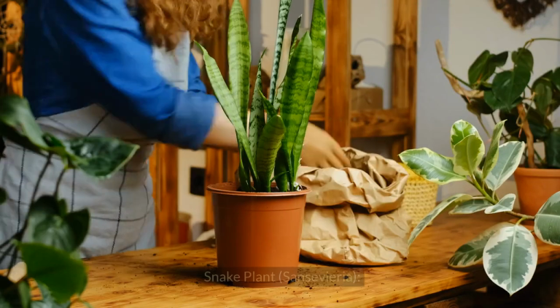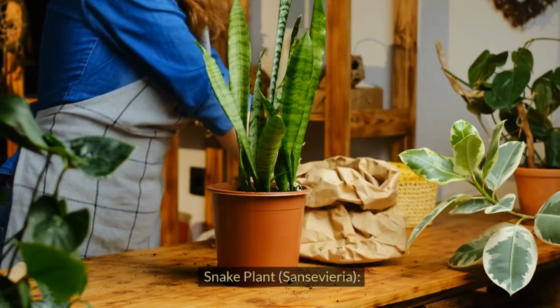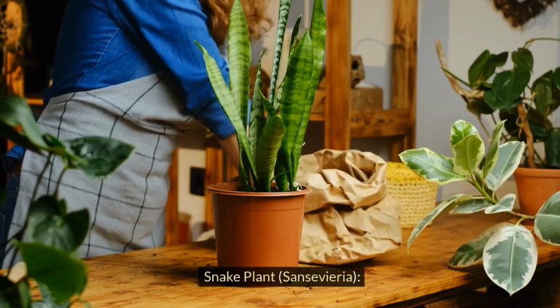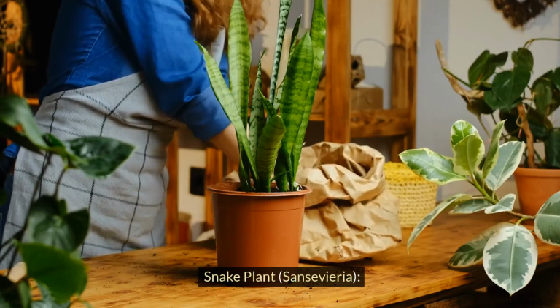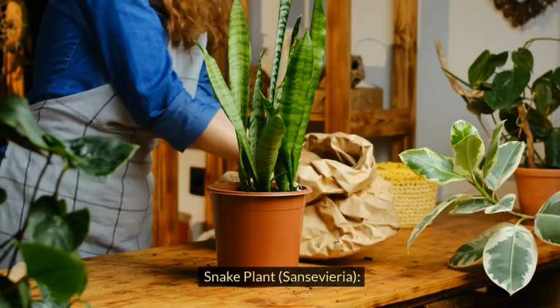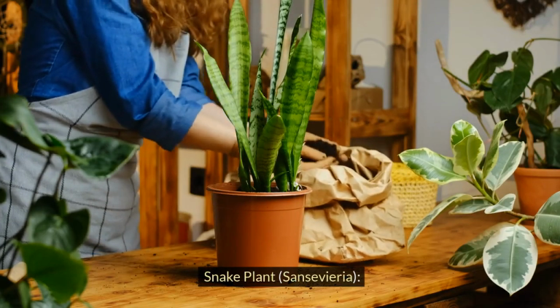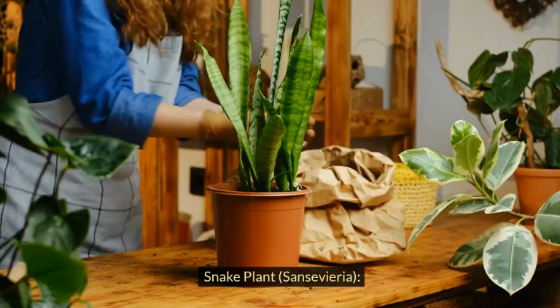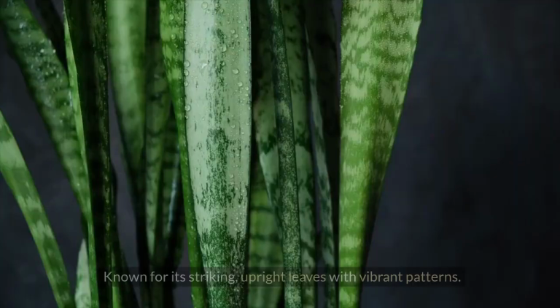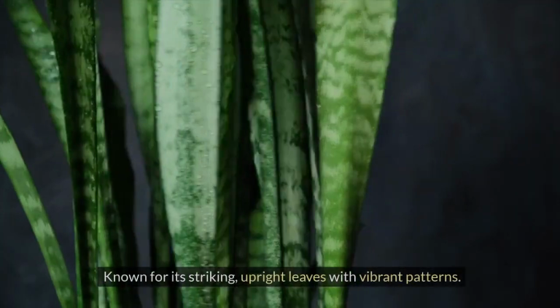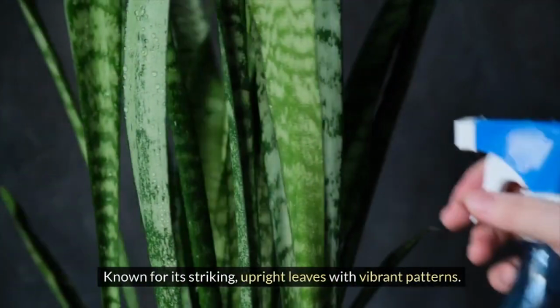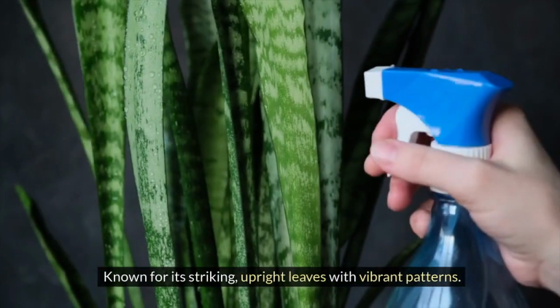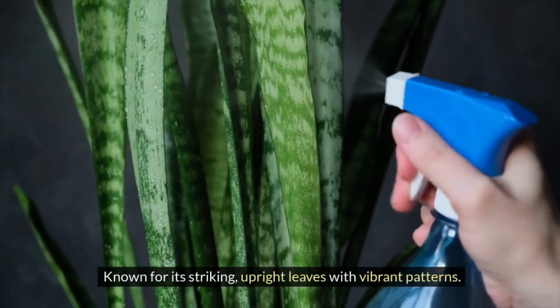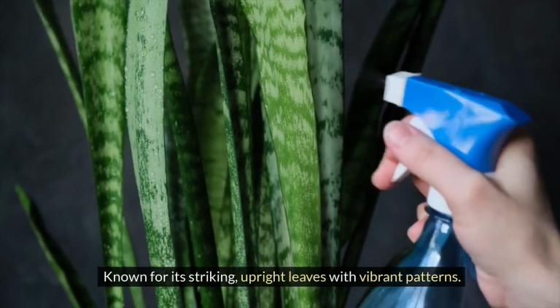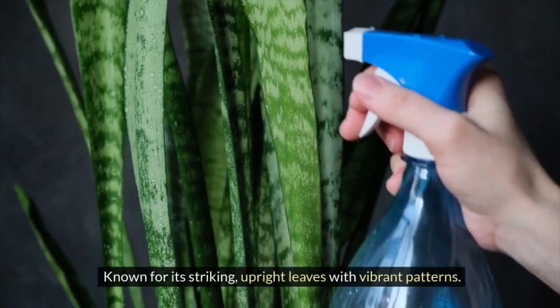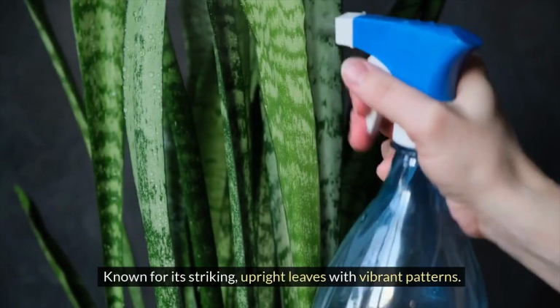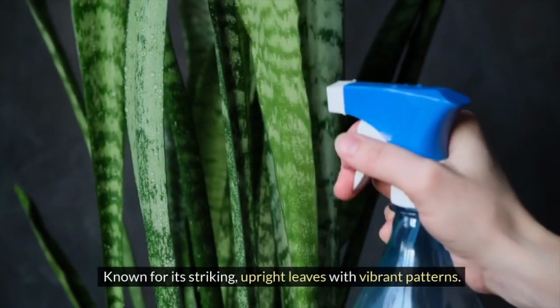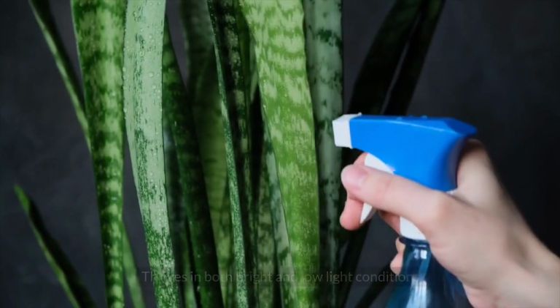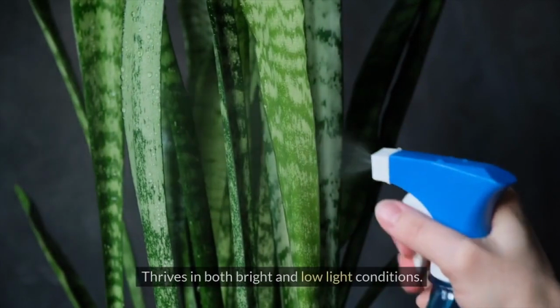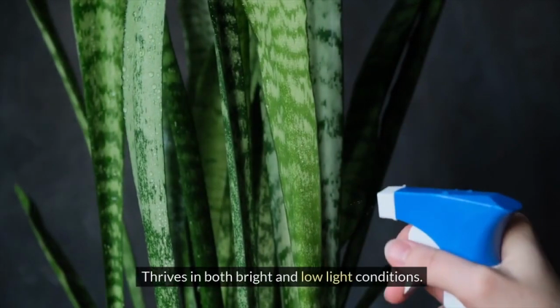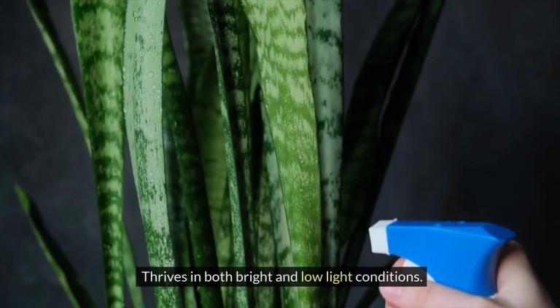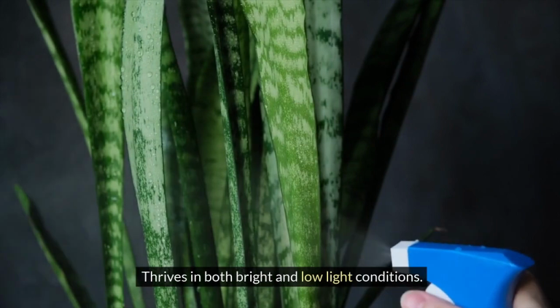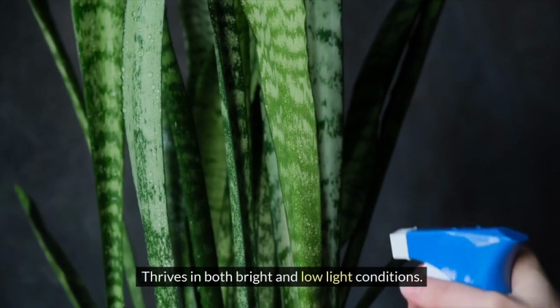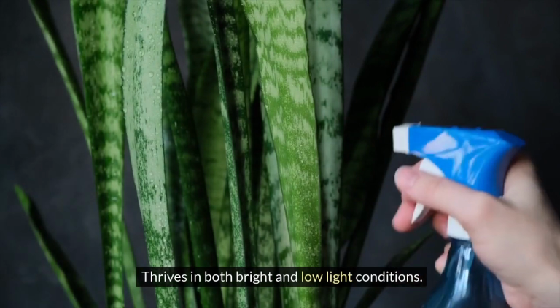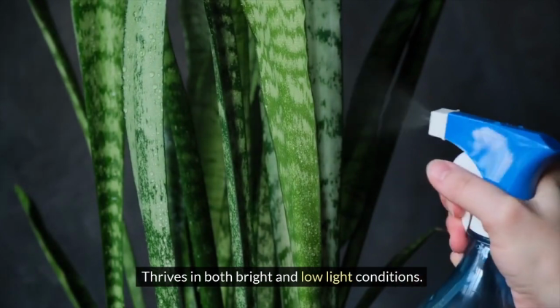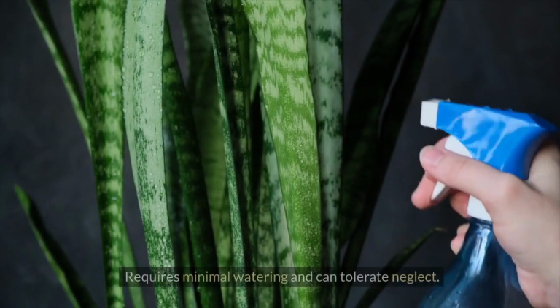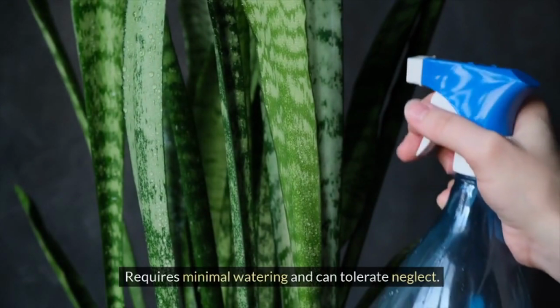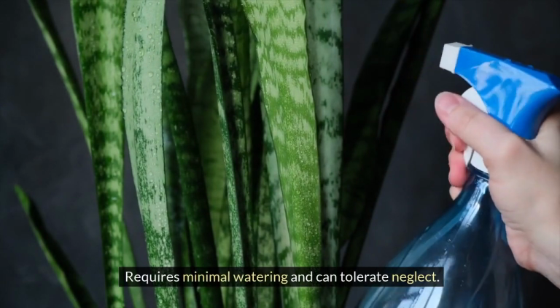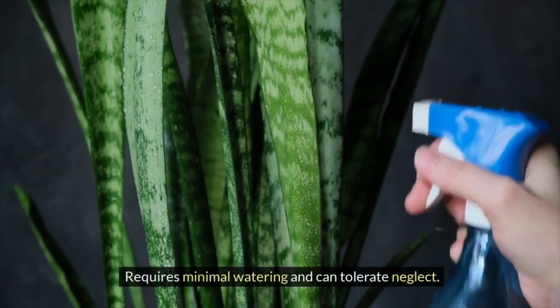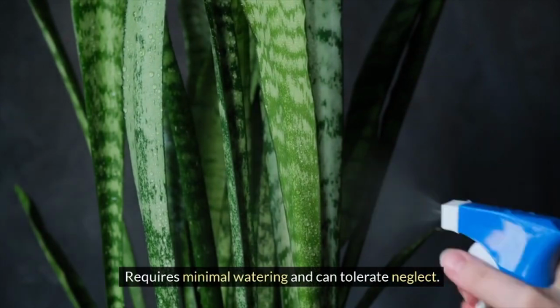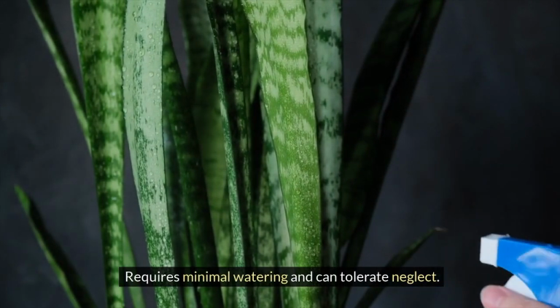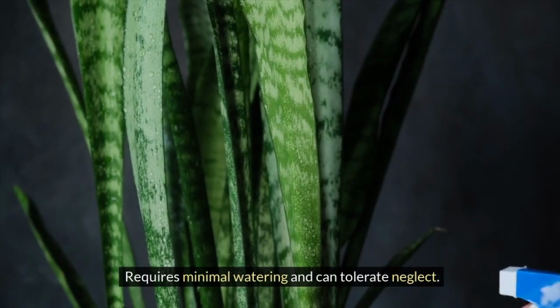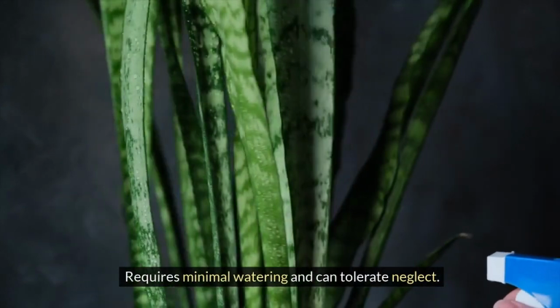Snake Plant, Sansevieria. Known for its striking, upright leaves with vibrant patterns. Thrives in both bright and low light conditions. Requires minimal watering and can tolerate neglect.